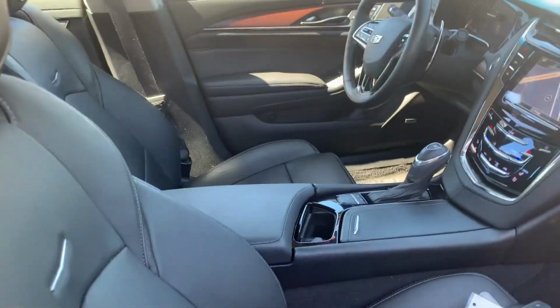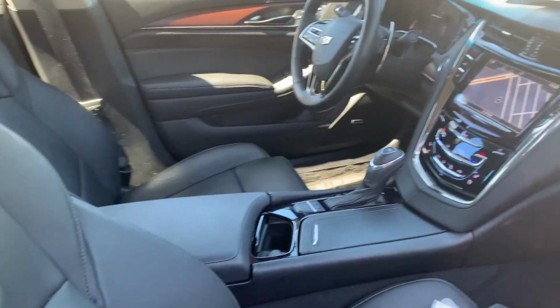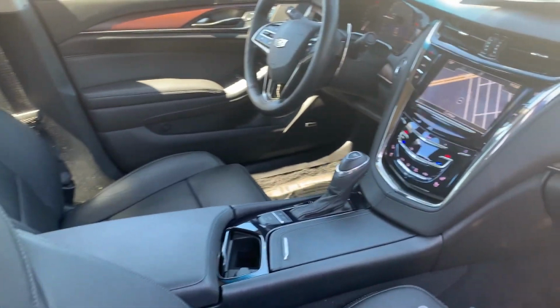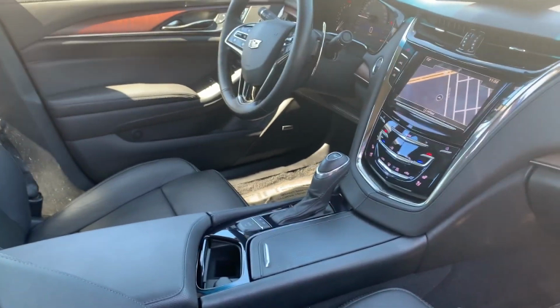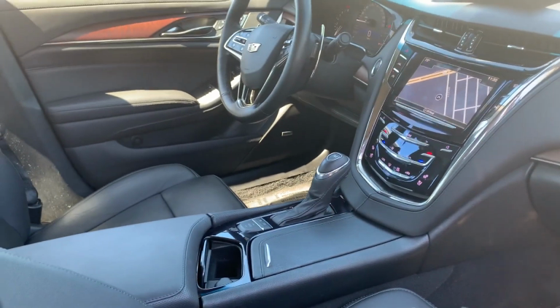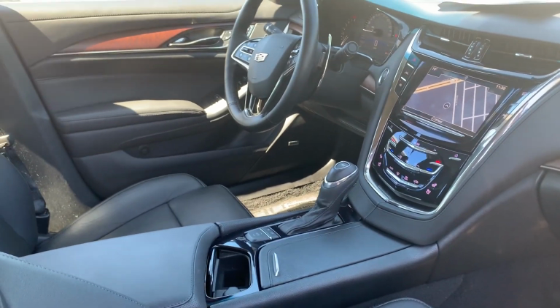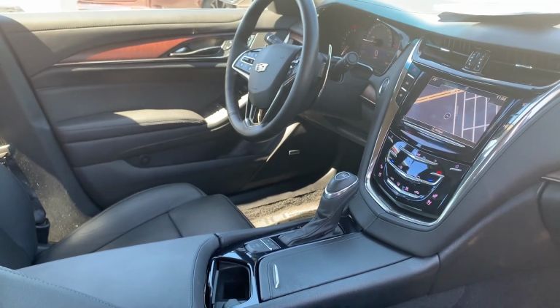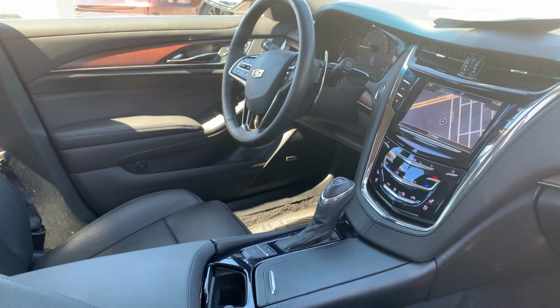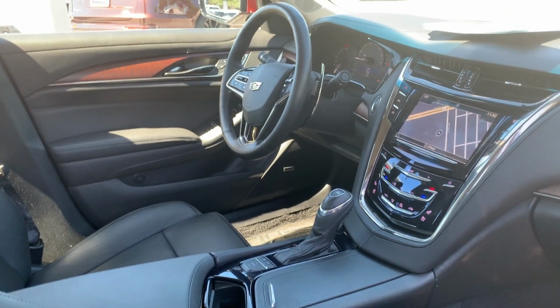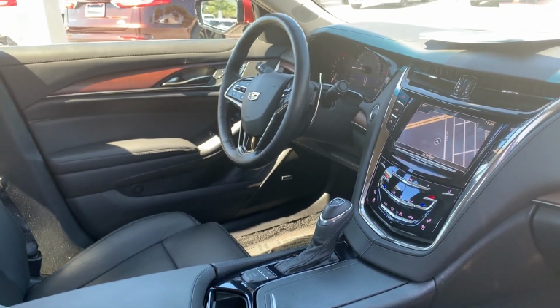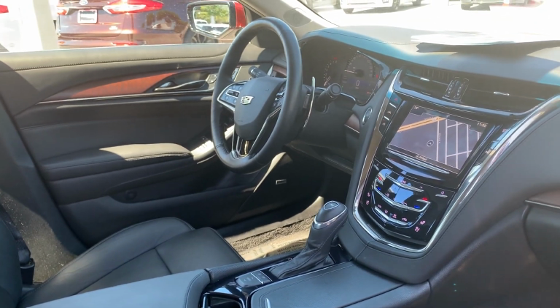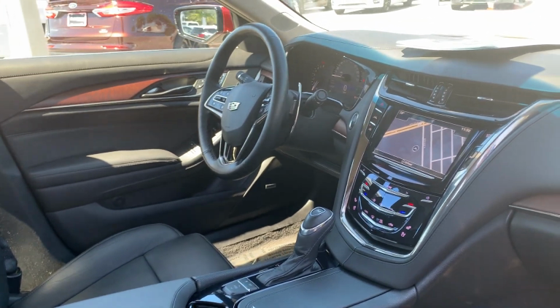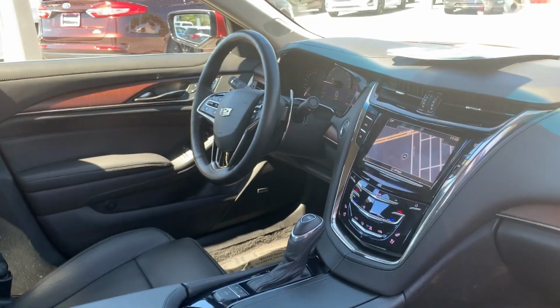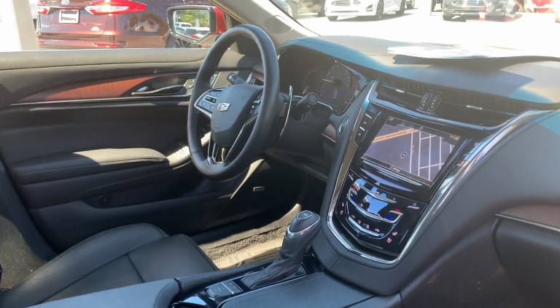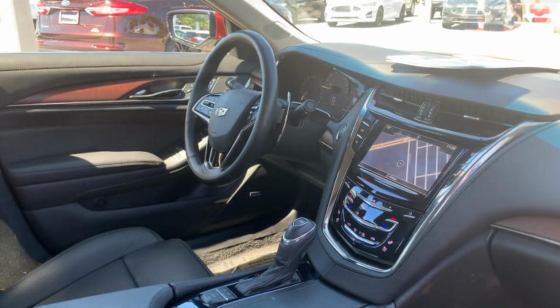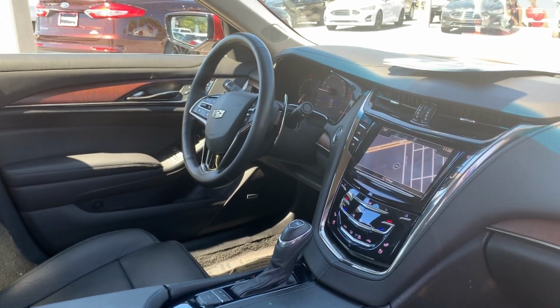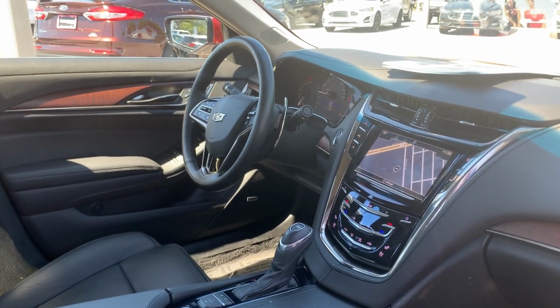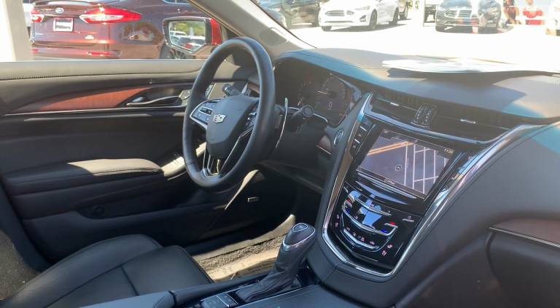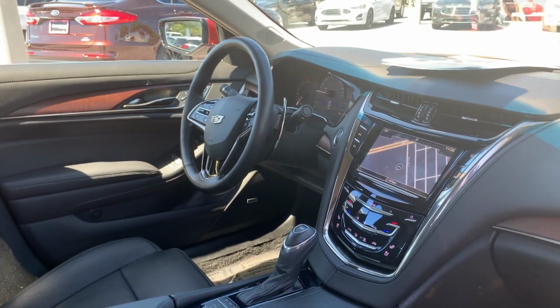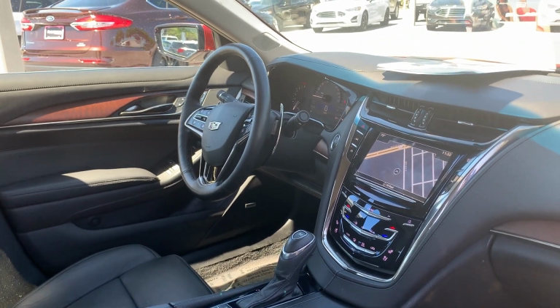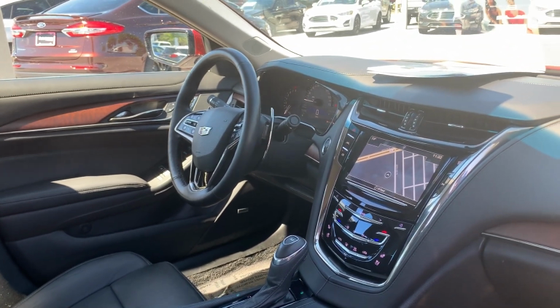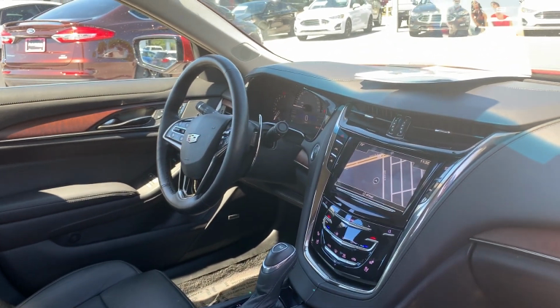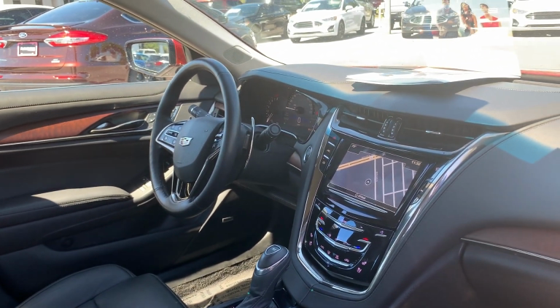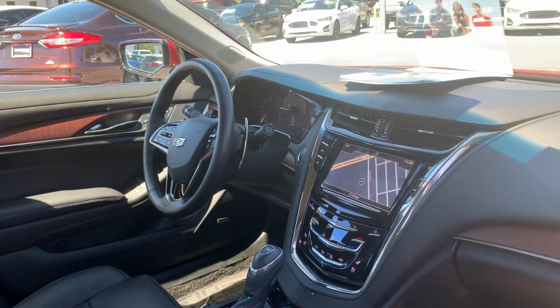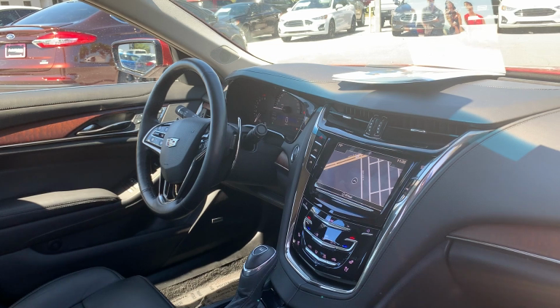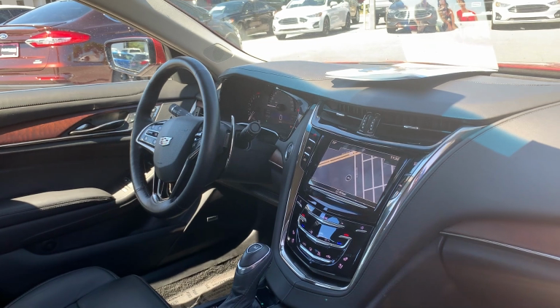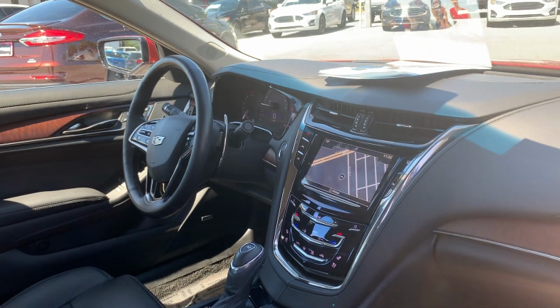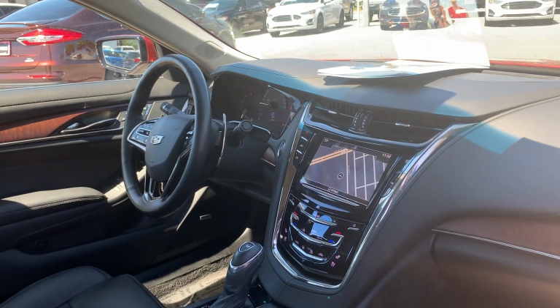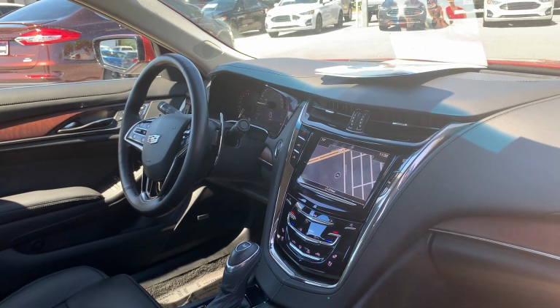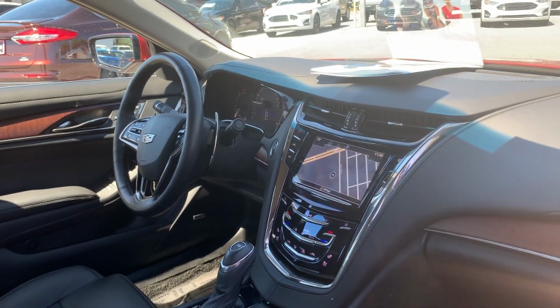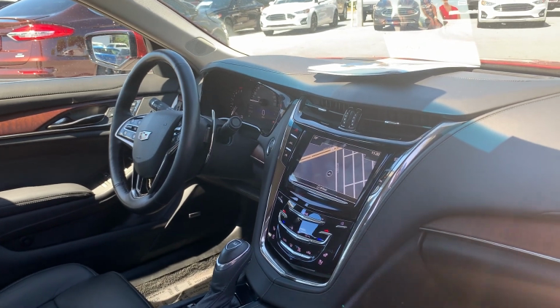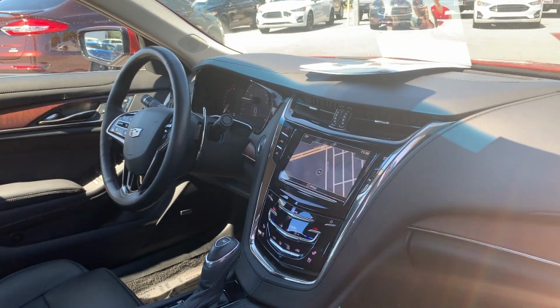Dual power seats, memory seating on the driver's side, power windows, power locks, power mirrors, leather wrapped steering wheel, paddle shifters, Bluetooth for your cell phone, push-button start.